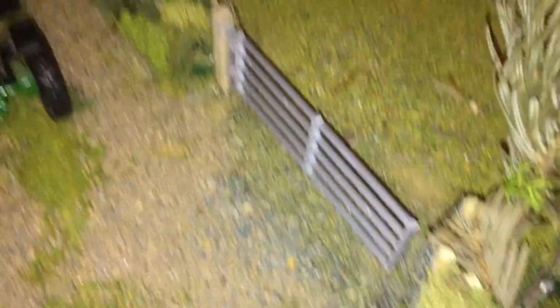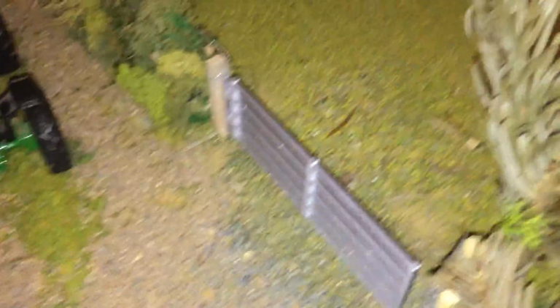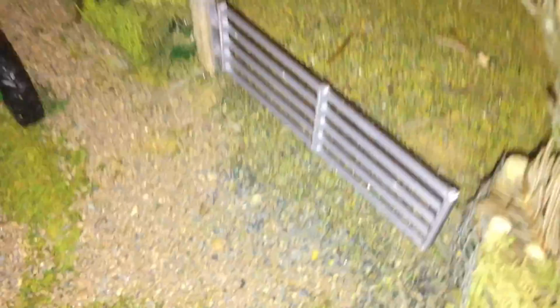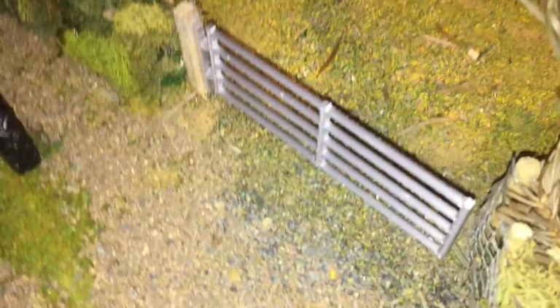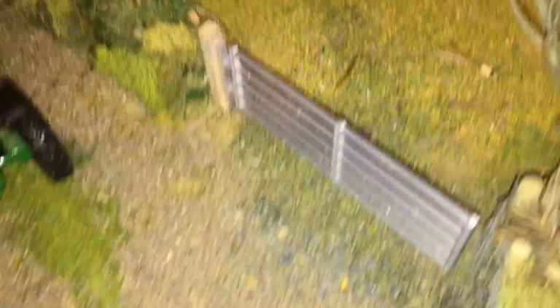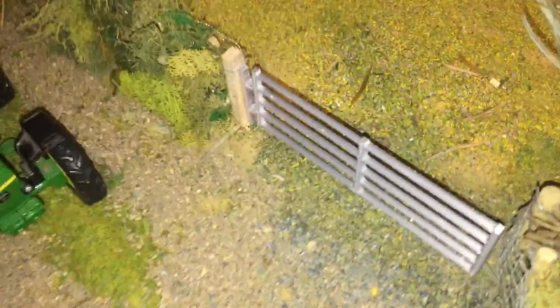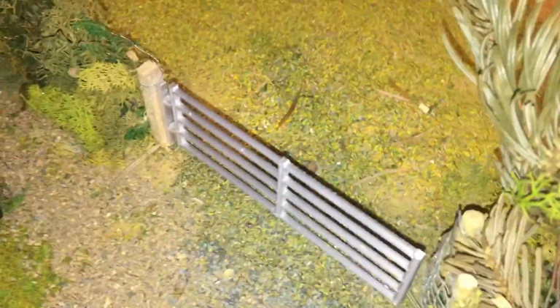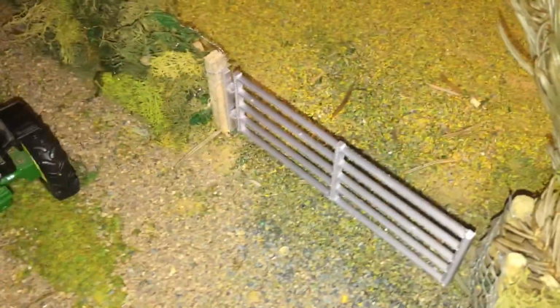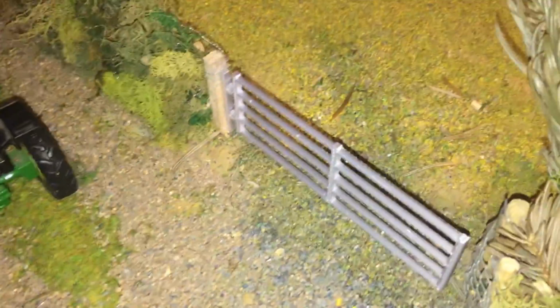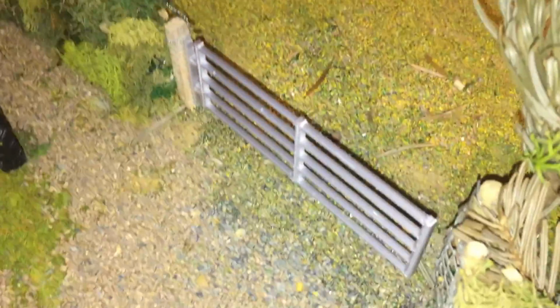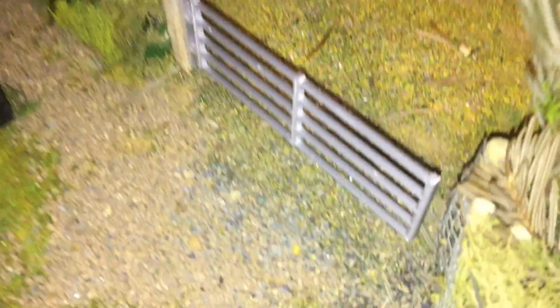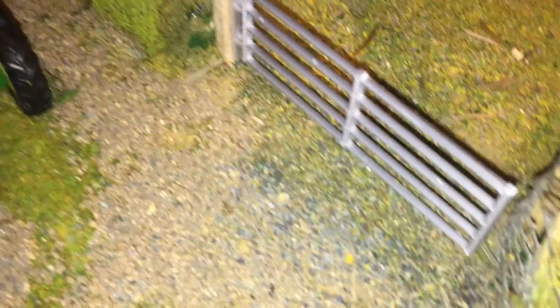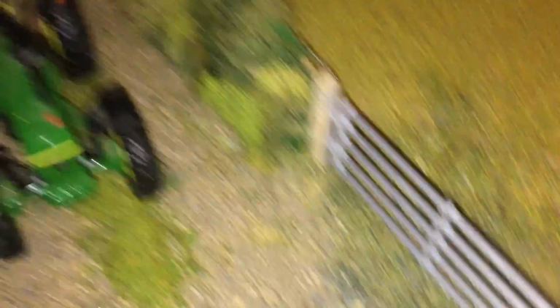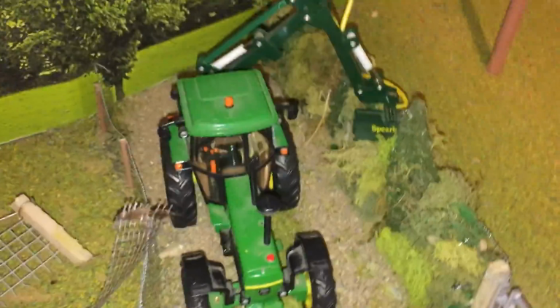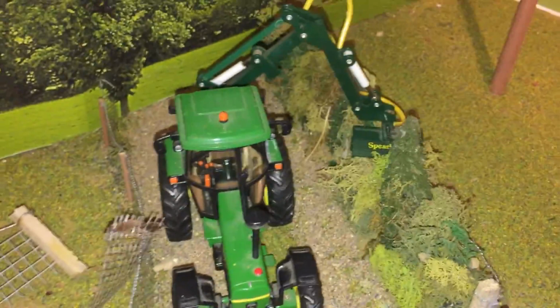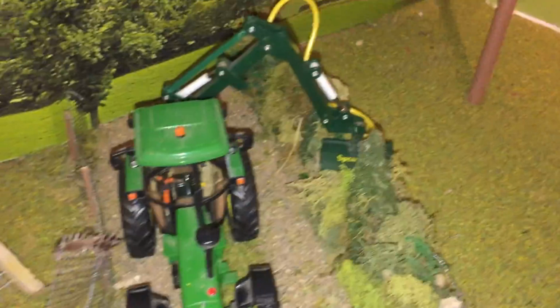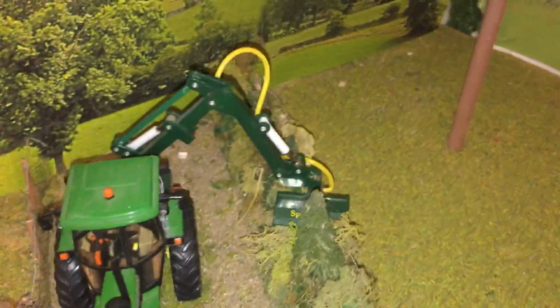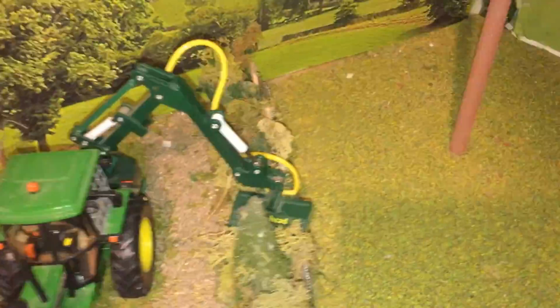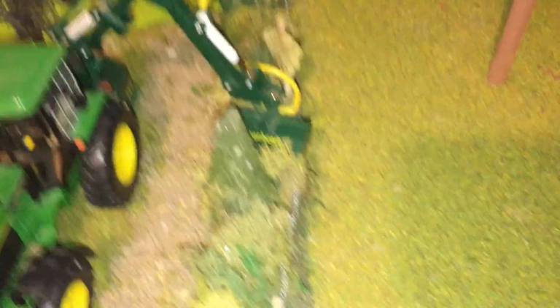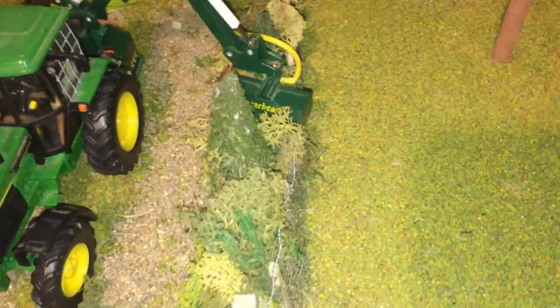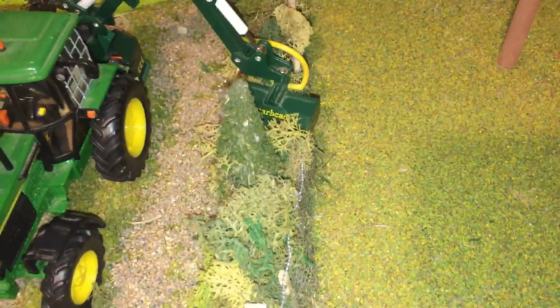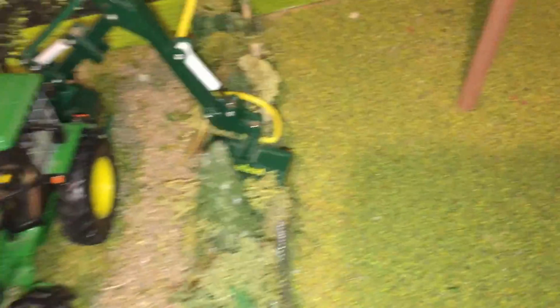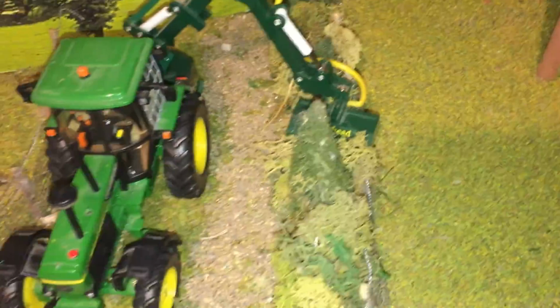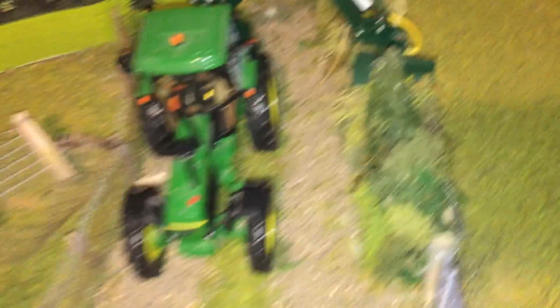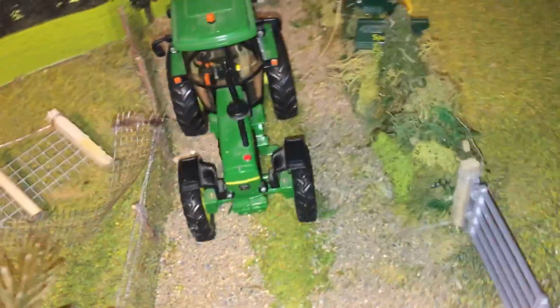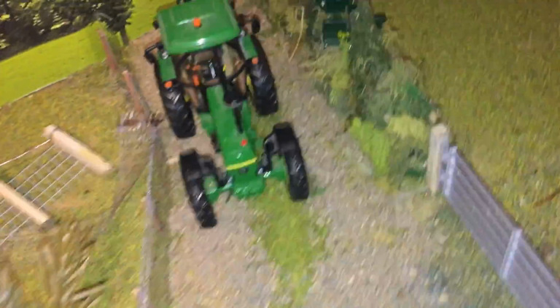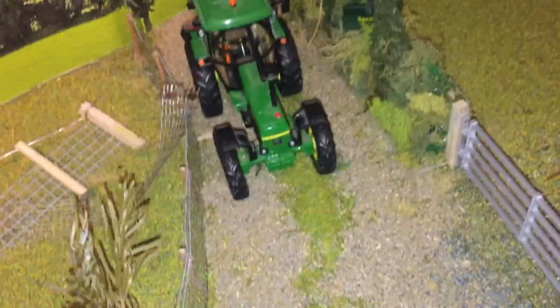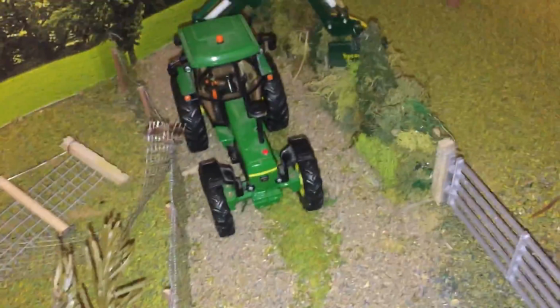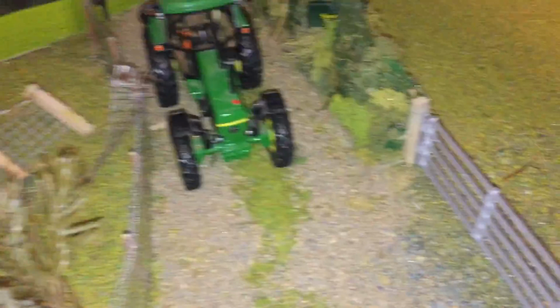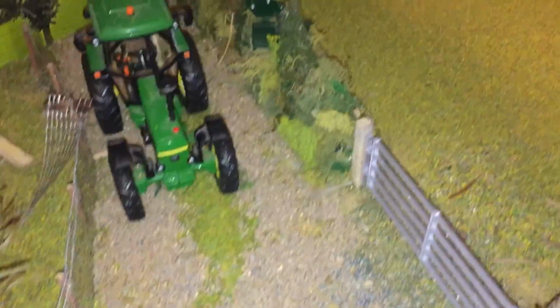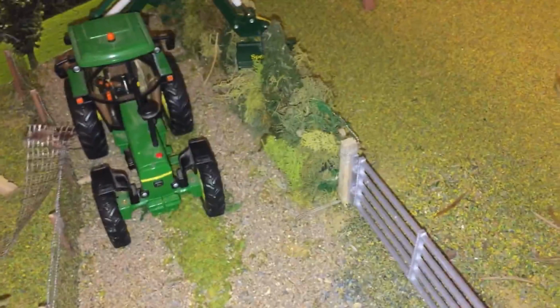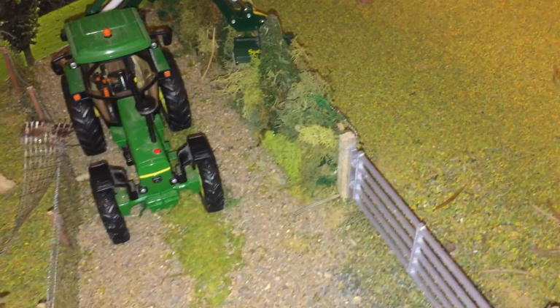If you want any of these gates, just PM me on Instagram. Apart from that, as you can see it looks really good. Thanks for watching — any questions, leave them in the comments, and see you again soon.